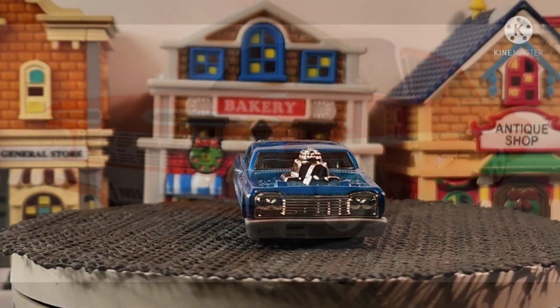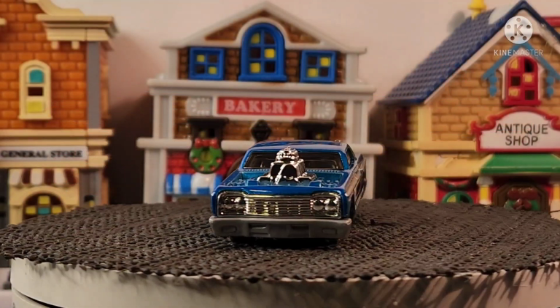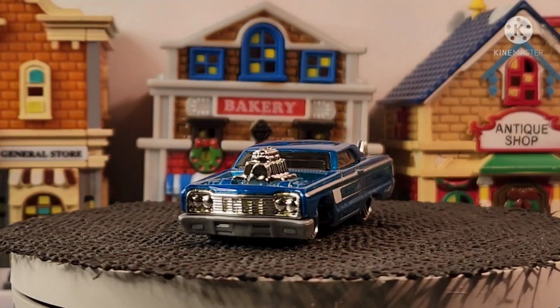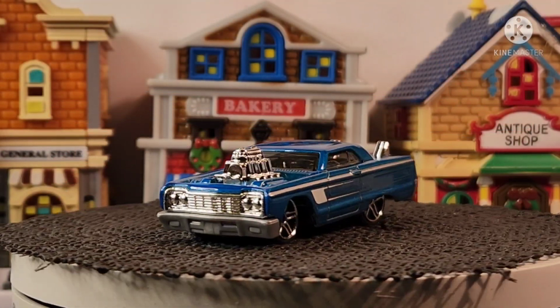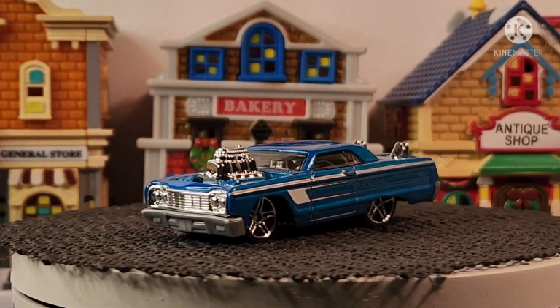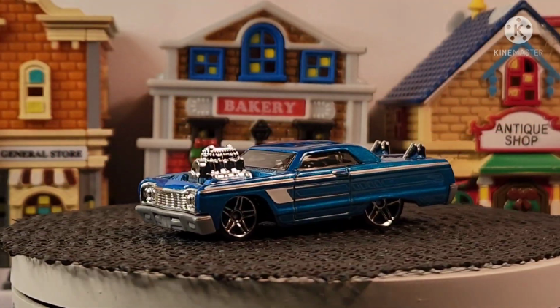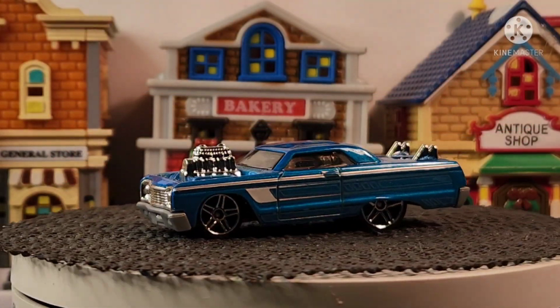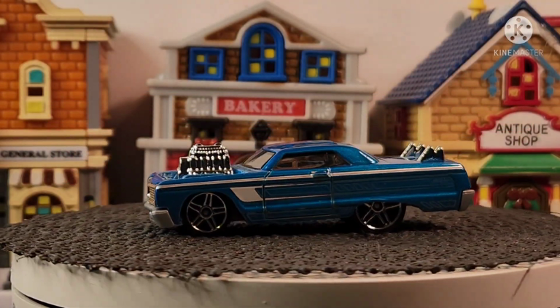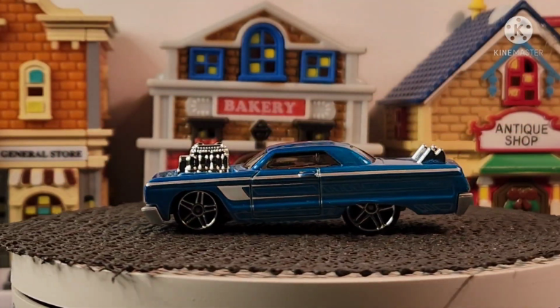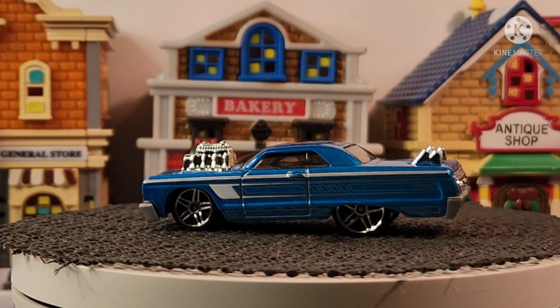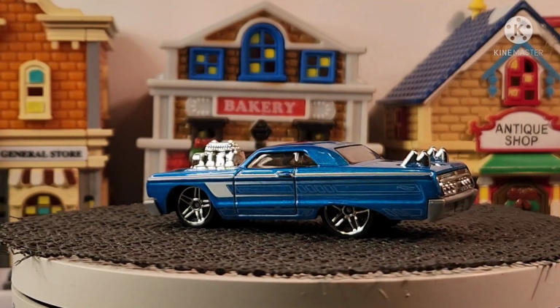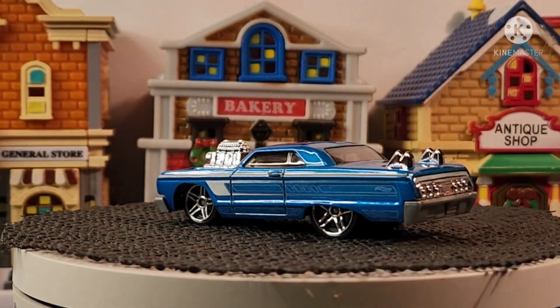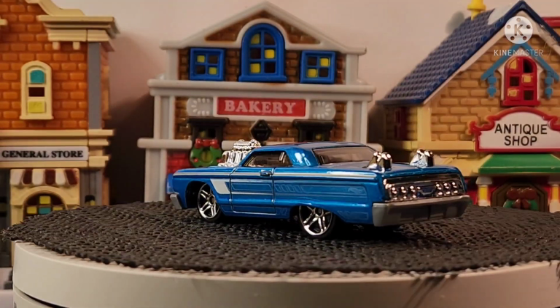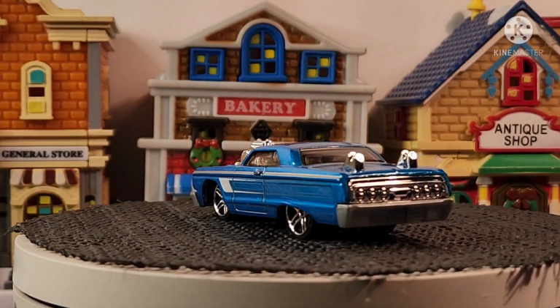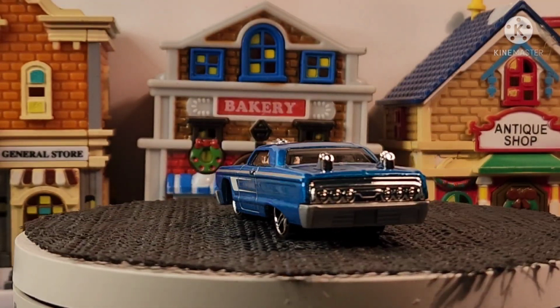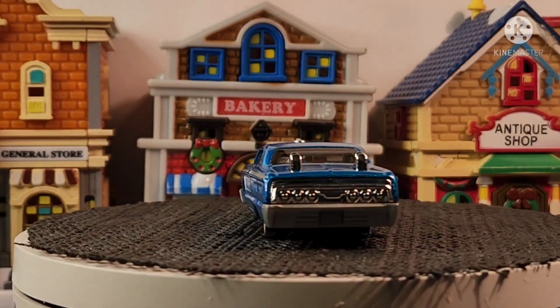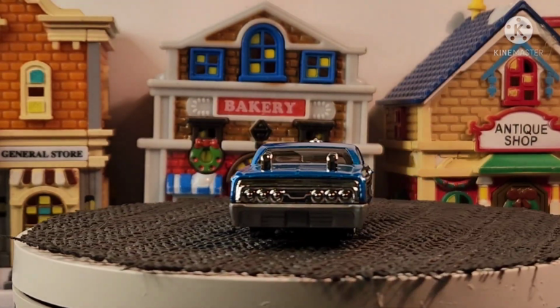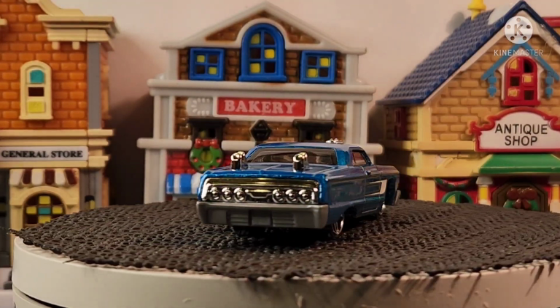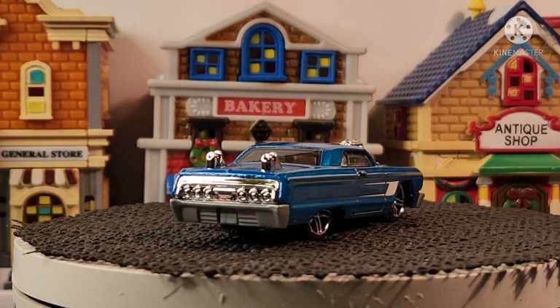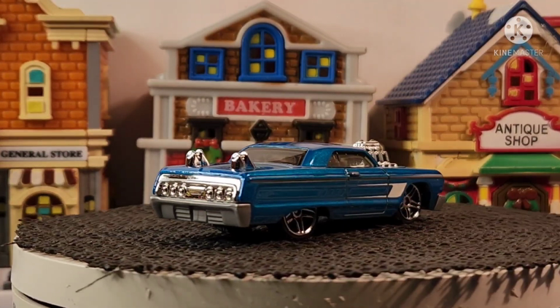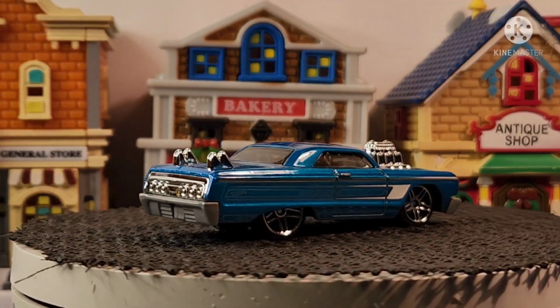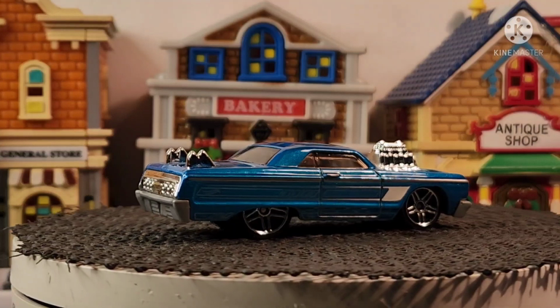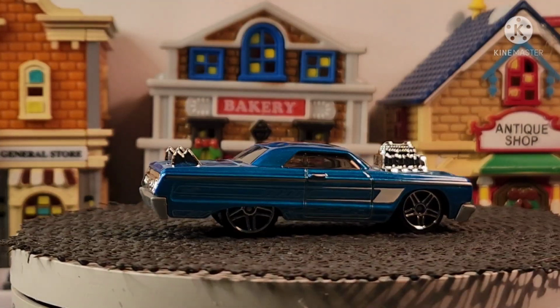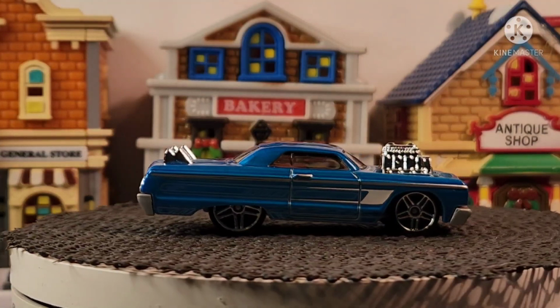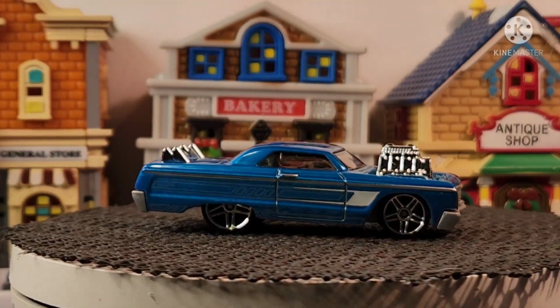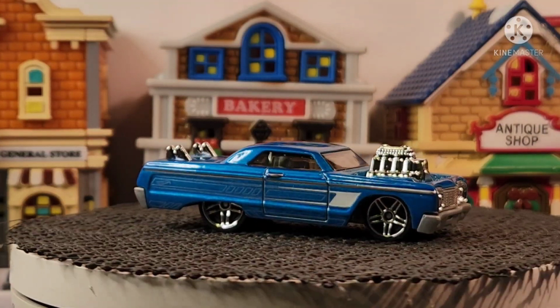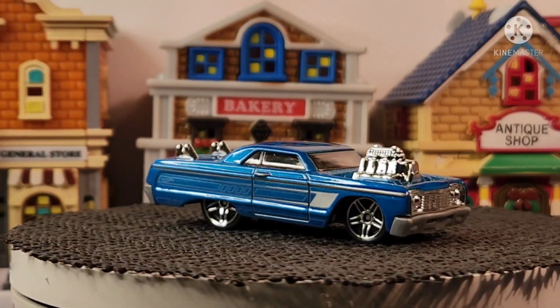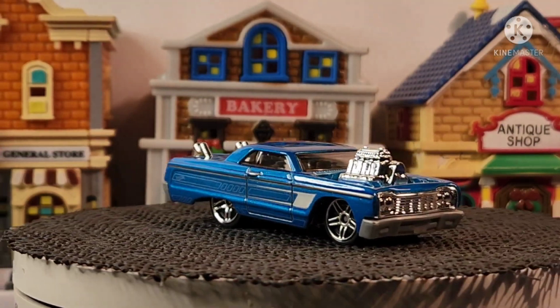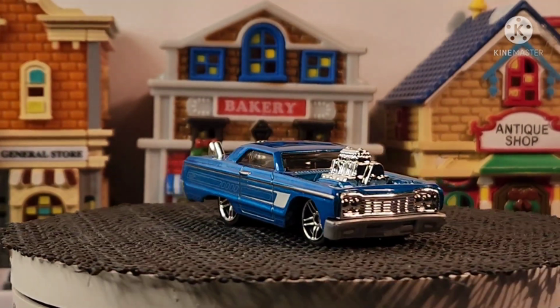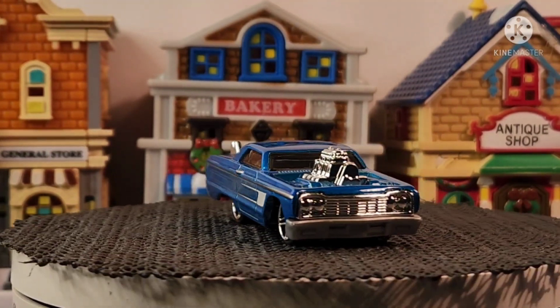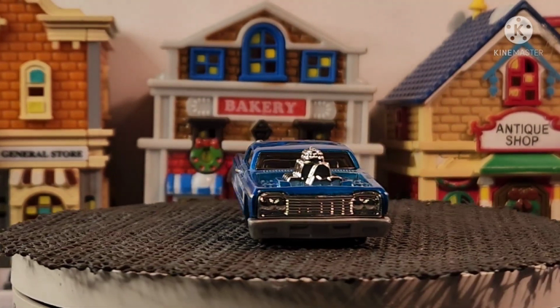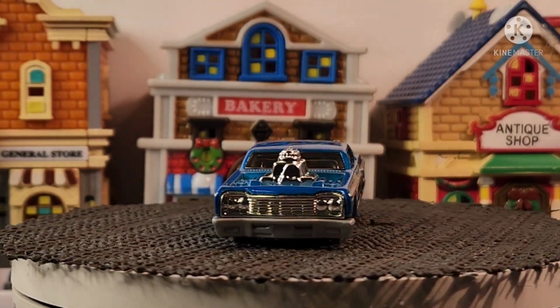What's up everybody, this is your boy with another video and today is all about the Impala. I don't have a big collection of Impalas but I'm going to show you what I got, hopefully you guys enjoy it.